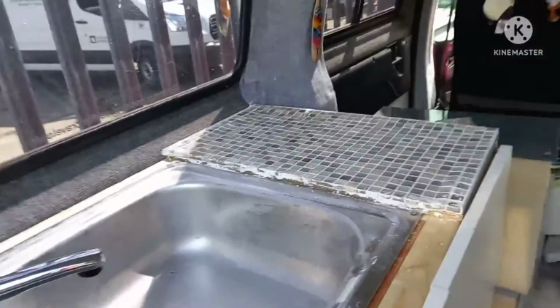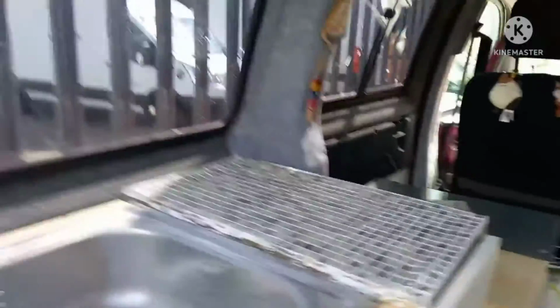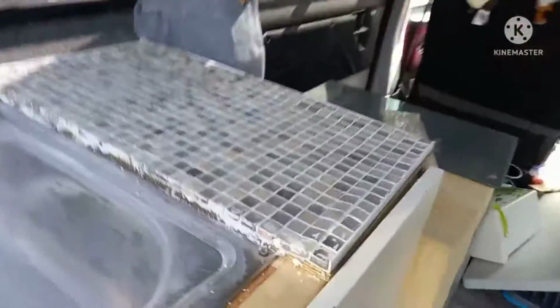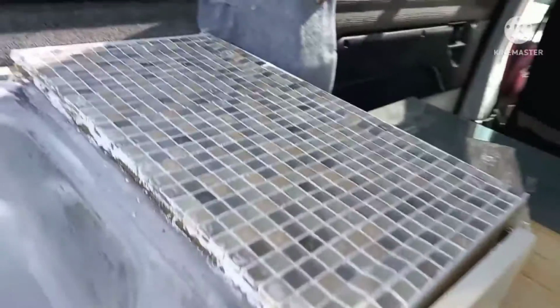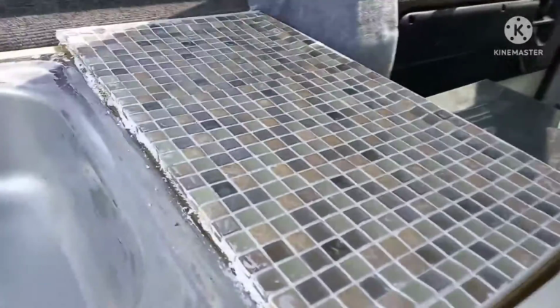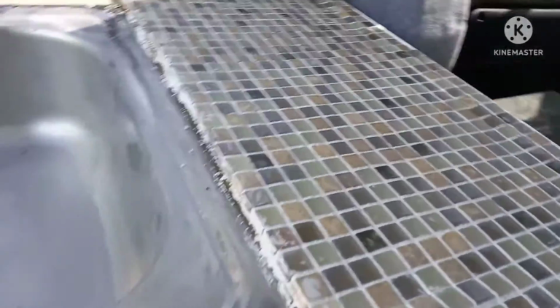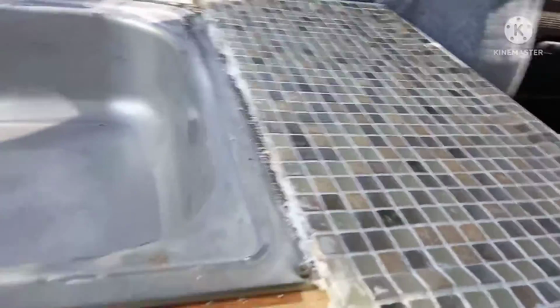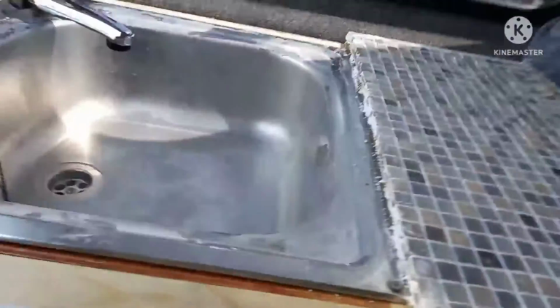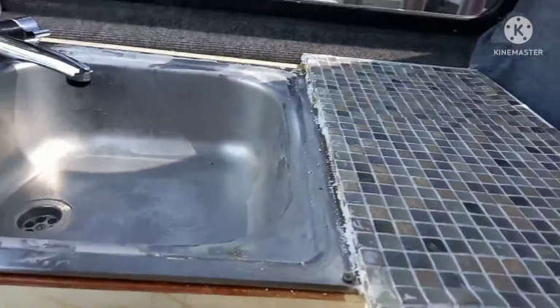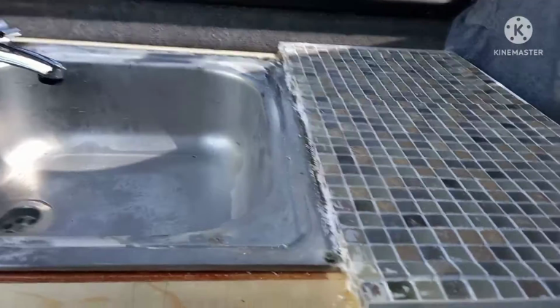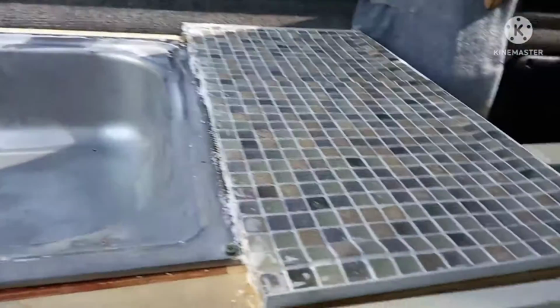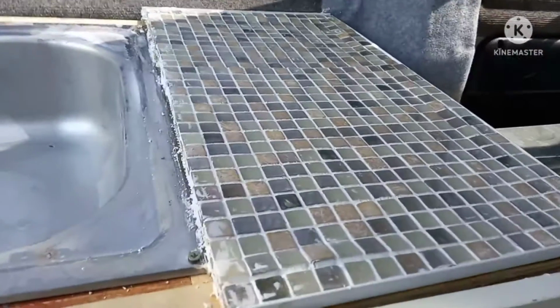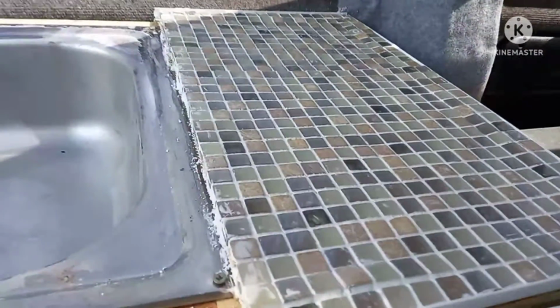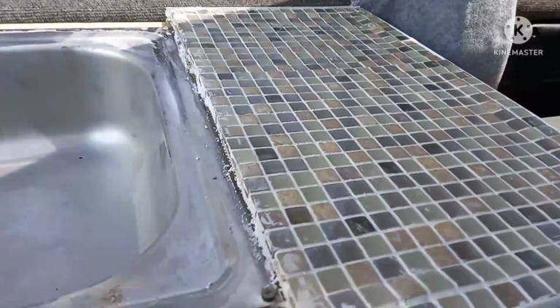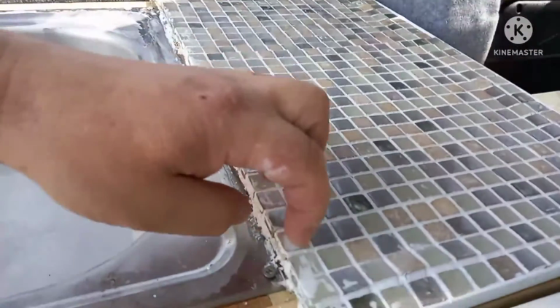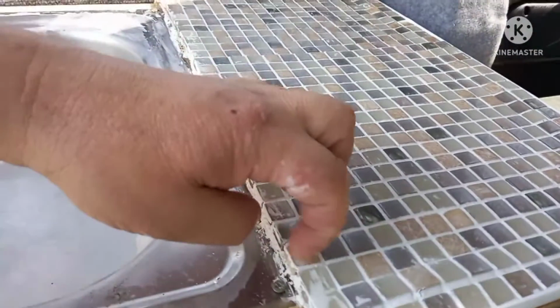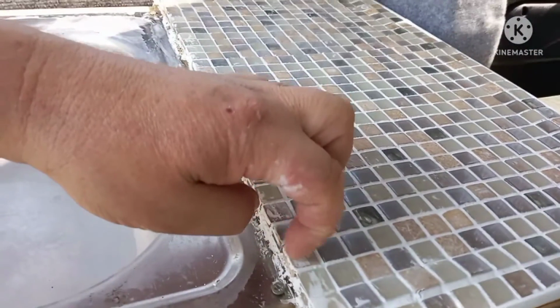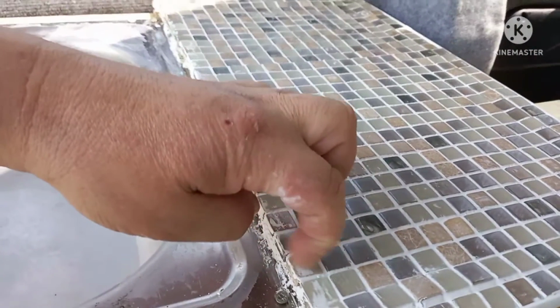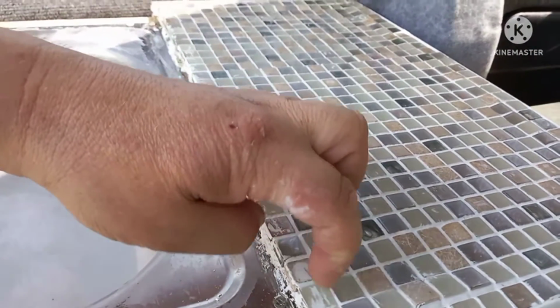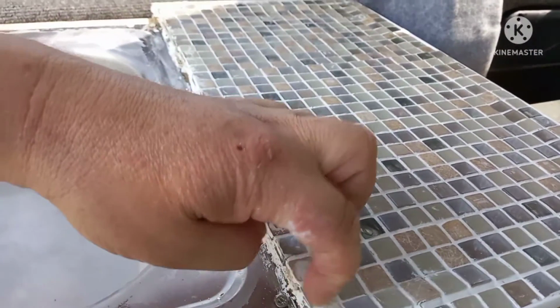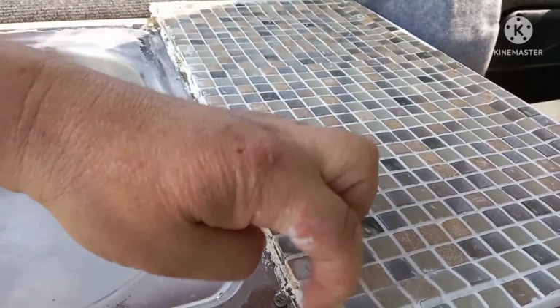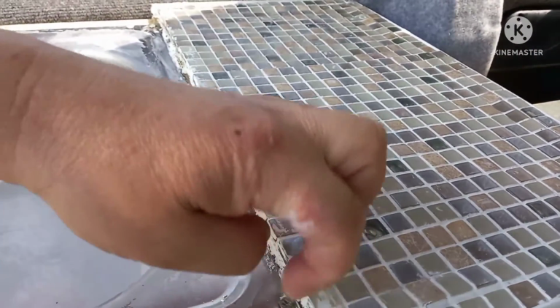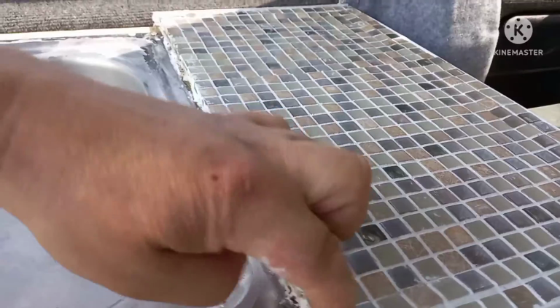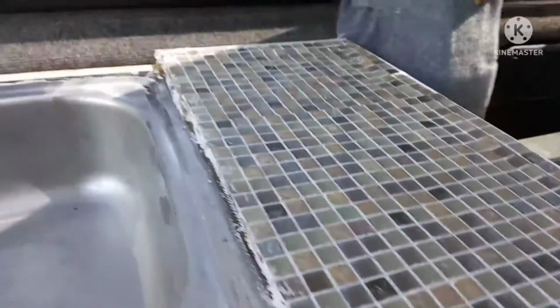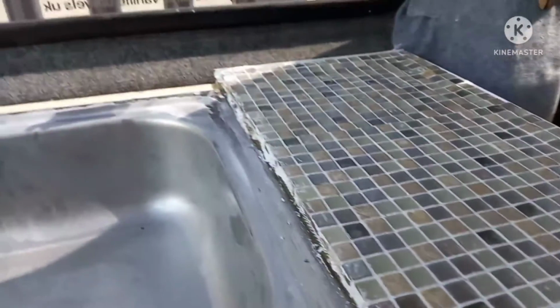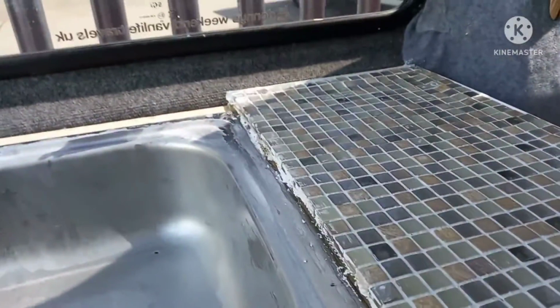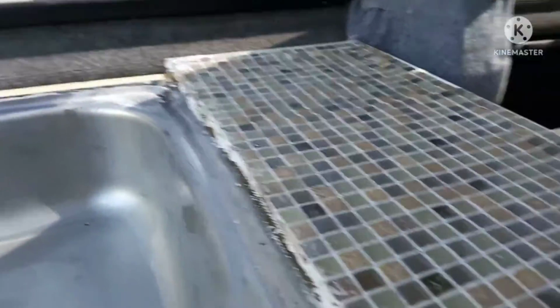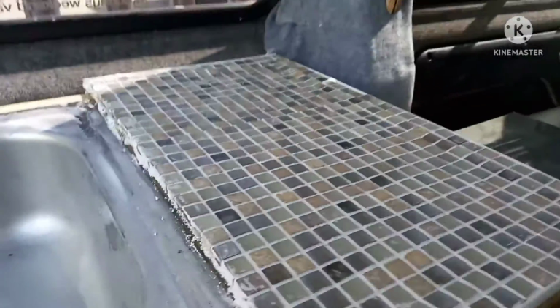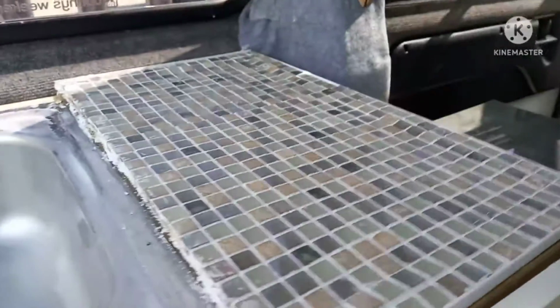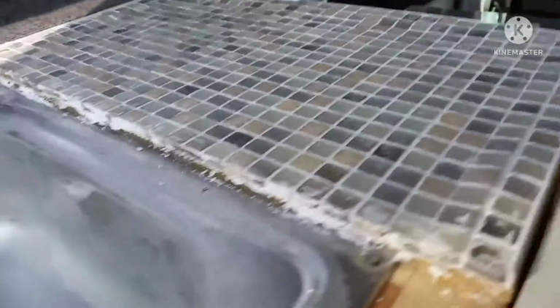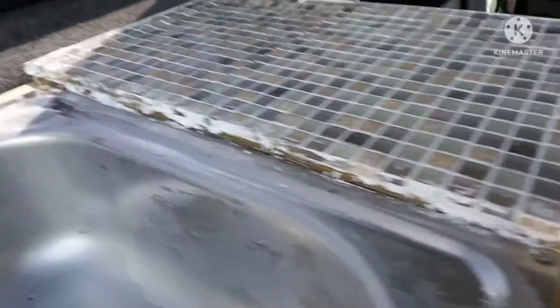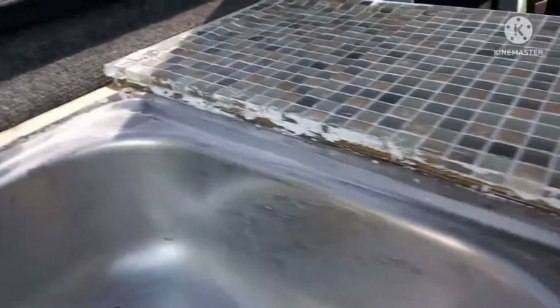There is the mosaic tiling next to the sink. Just waiting for the grout to go off so we can rub that off and finish off along that edge.